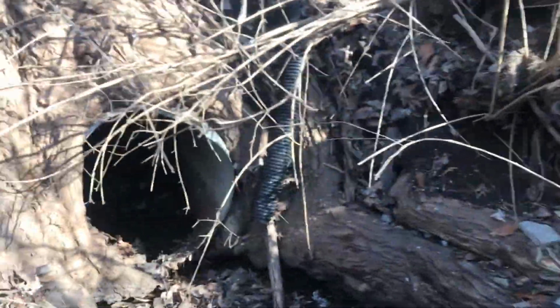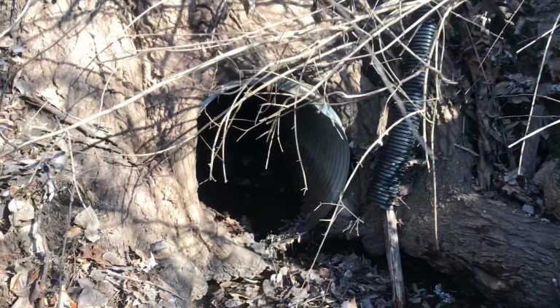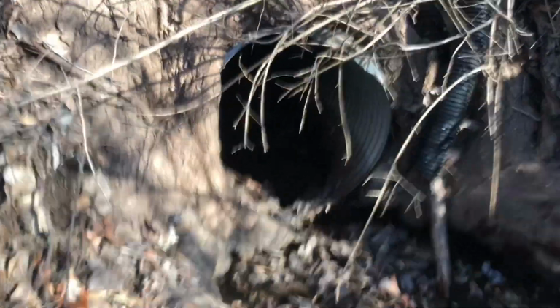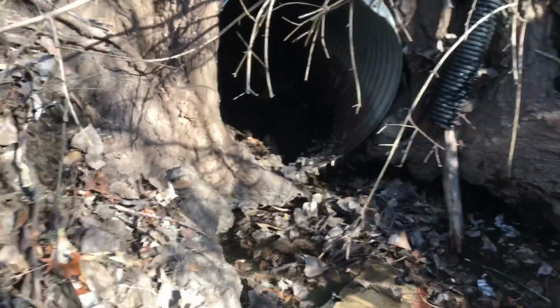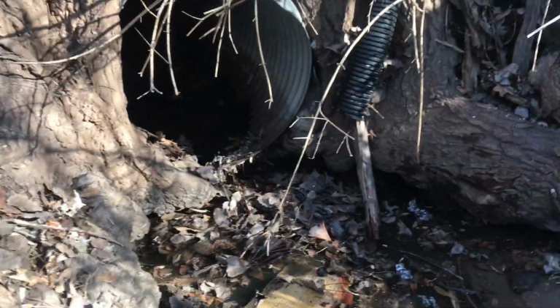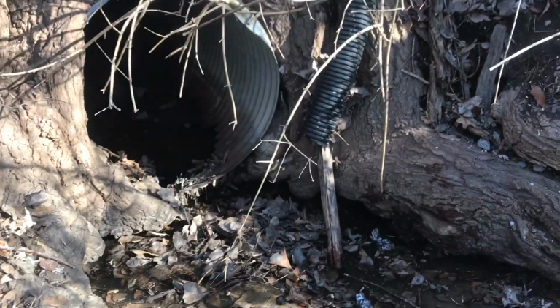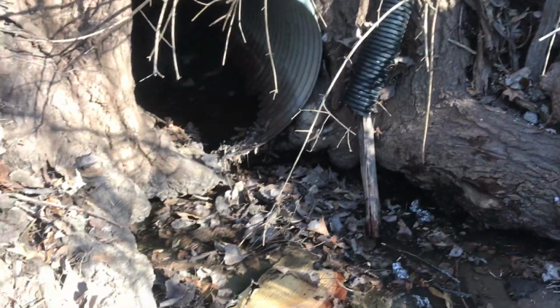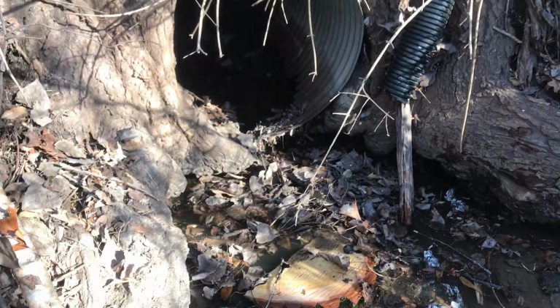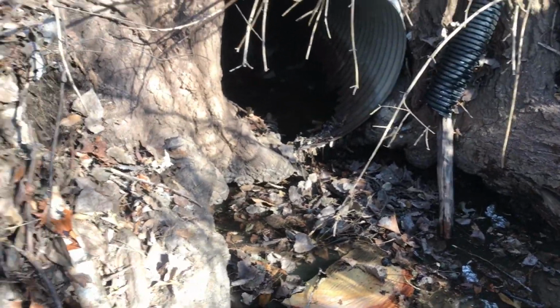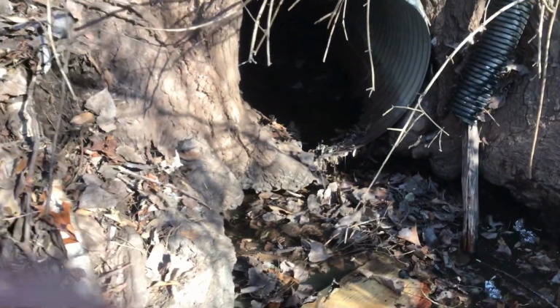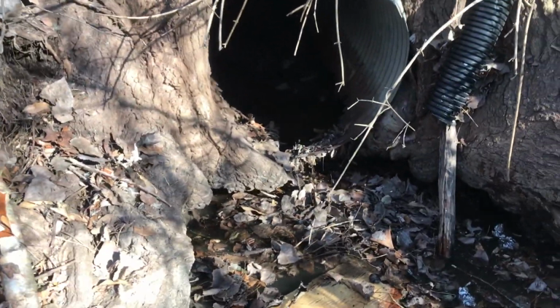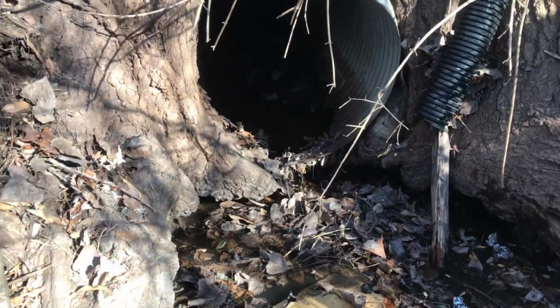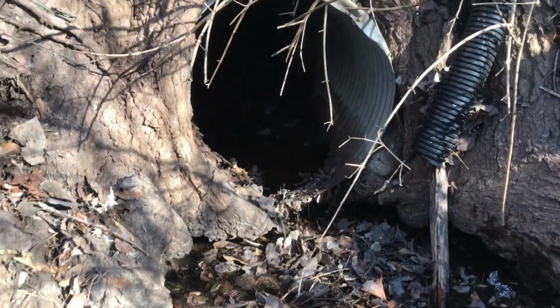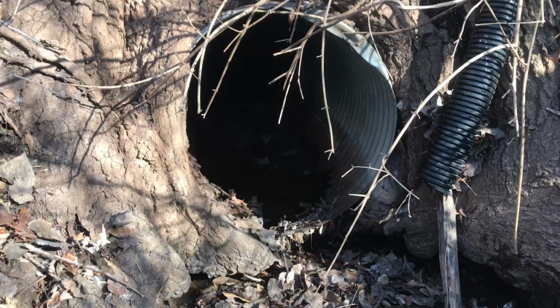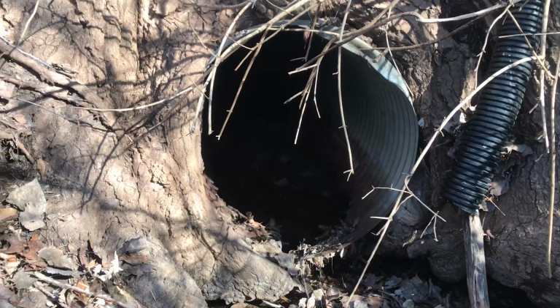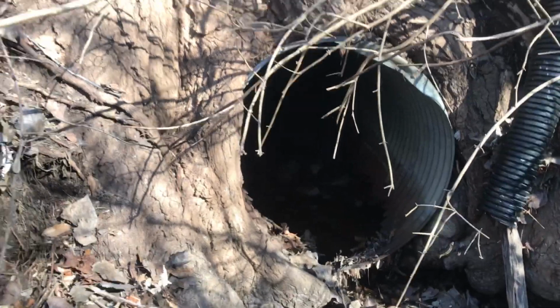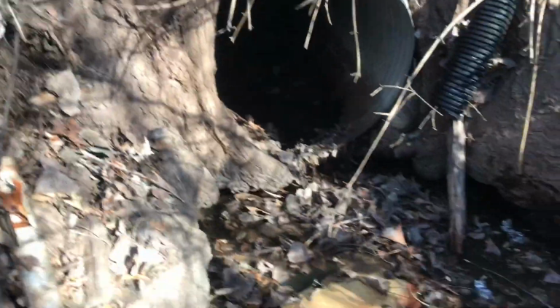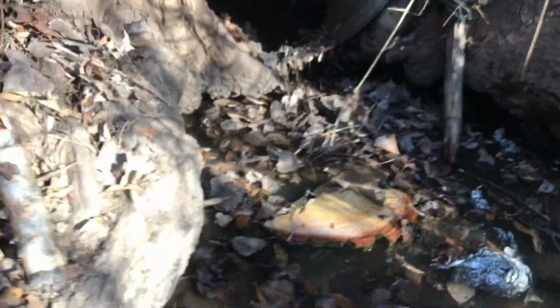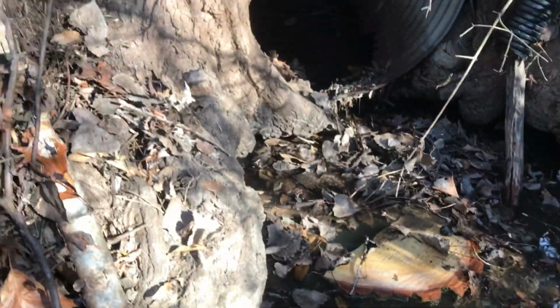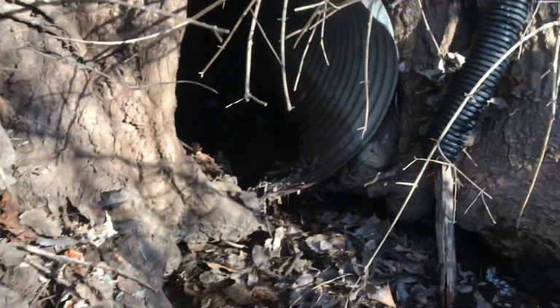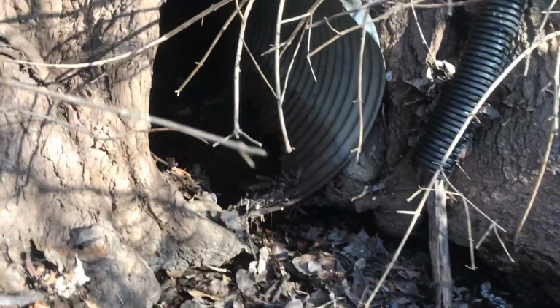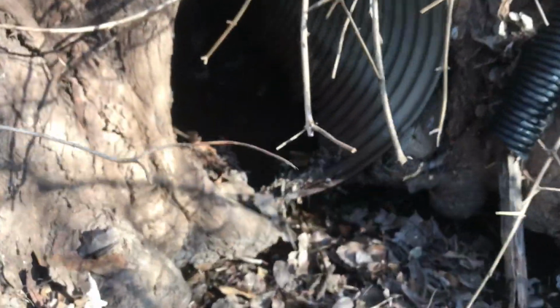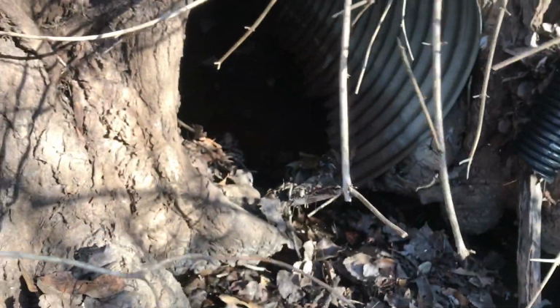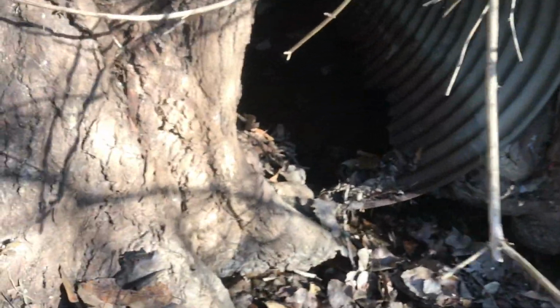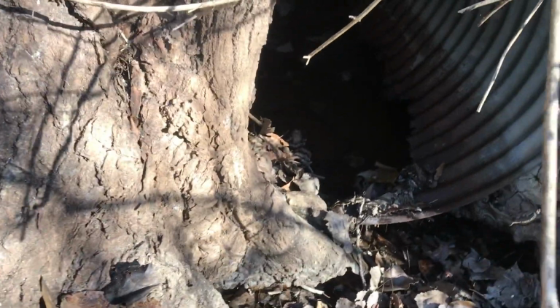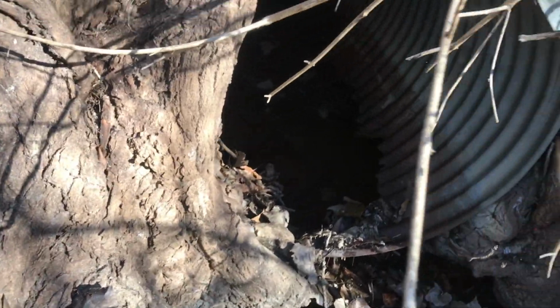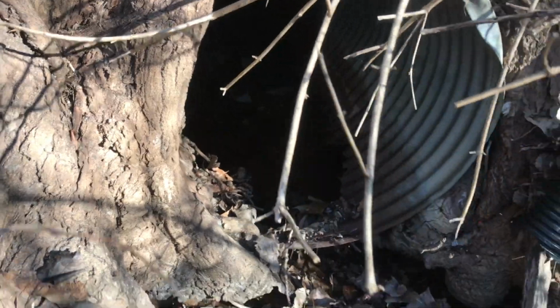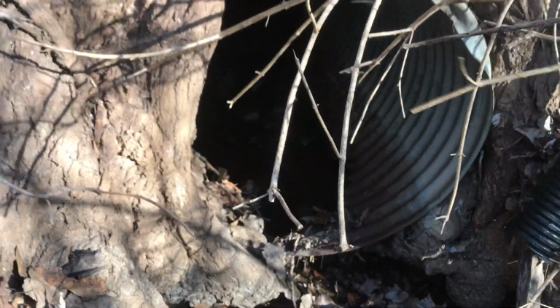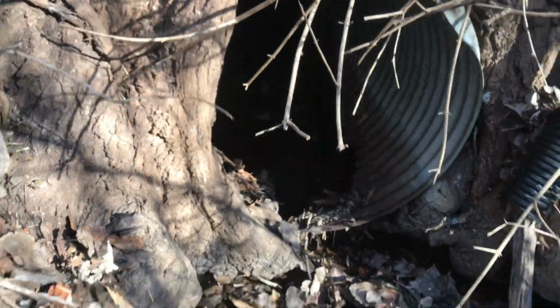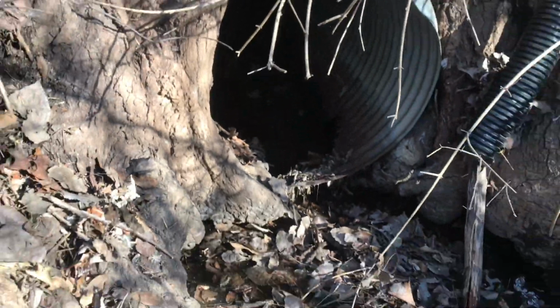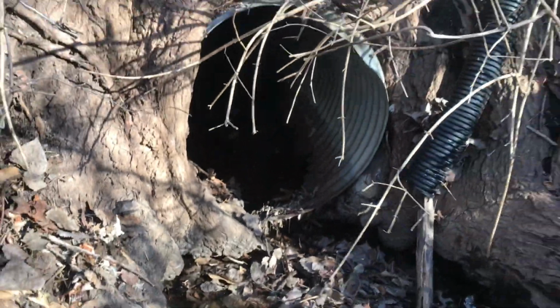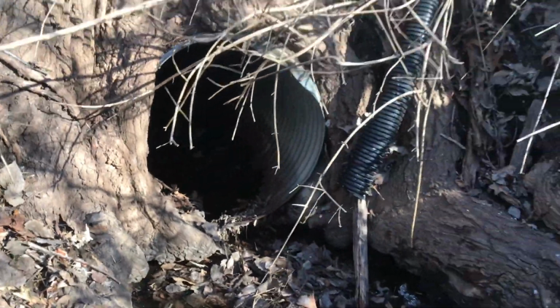You can see here the pipe is completely eaten out in there — completely eaten out.